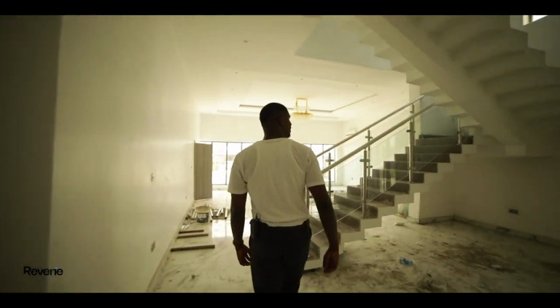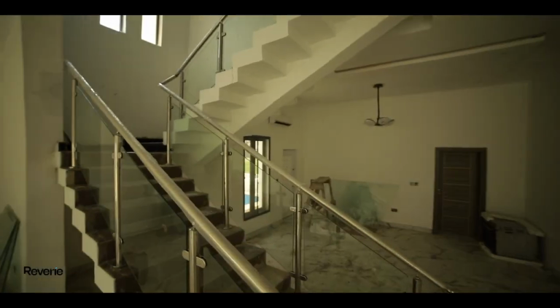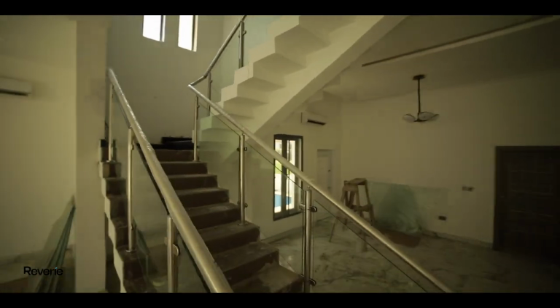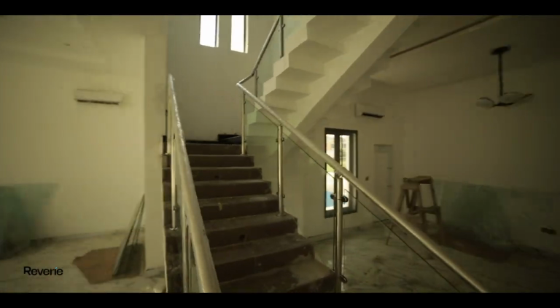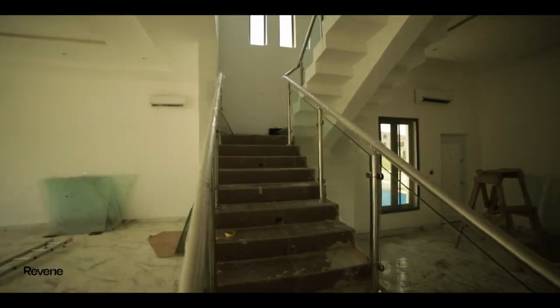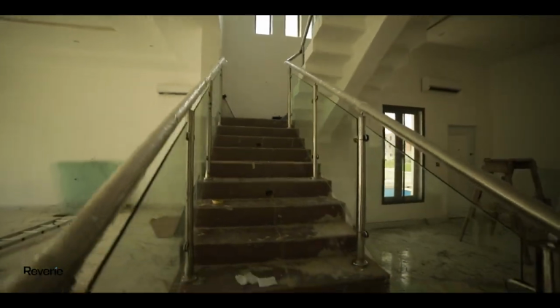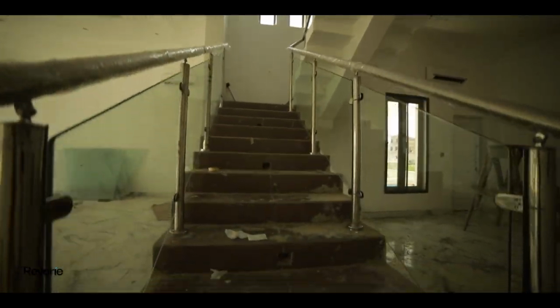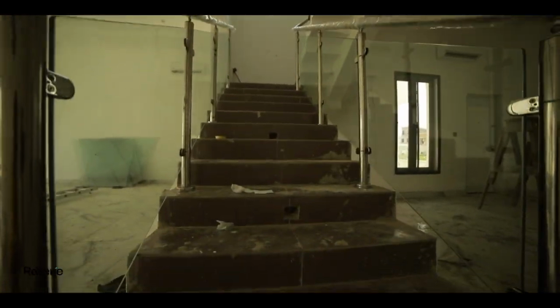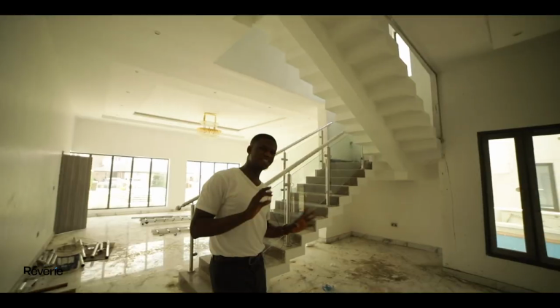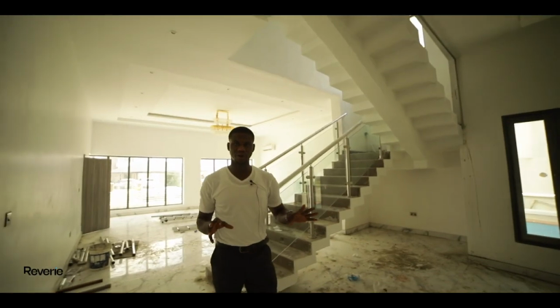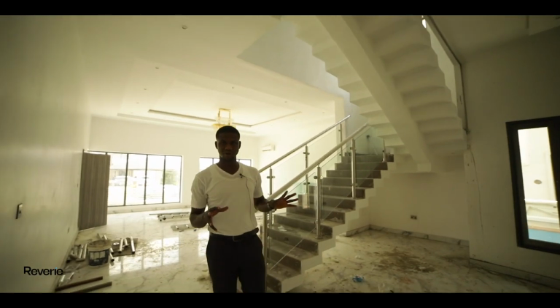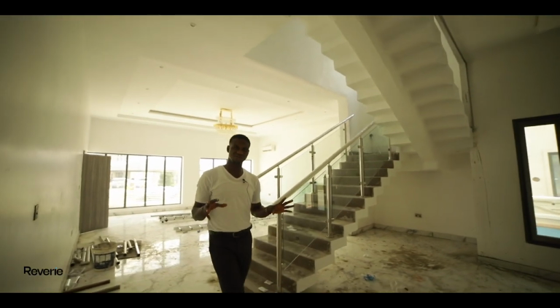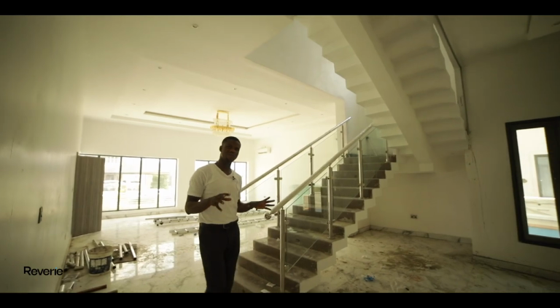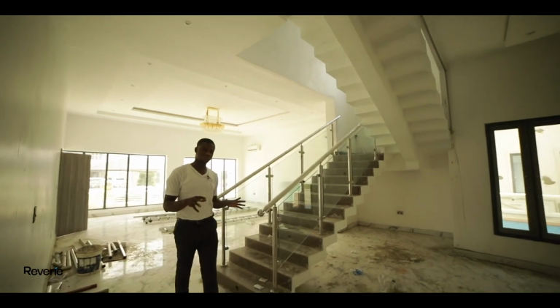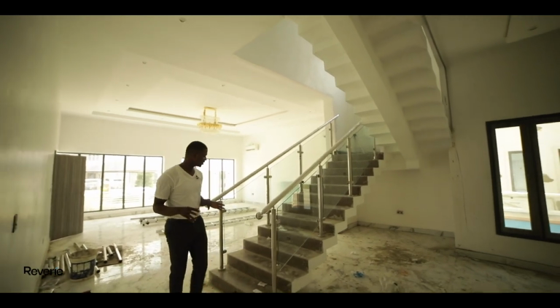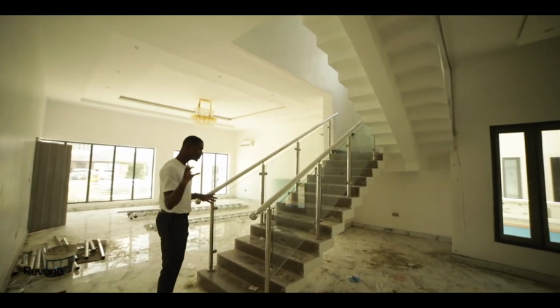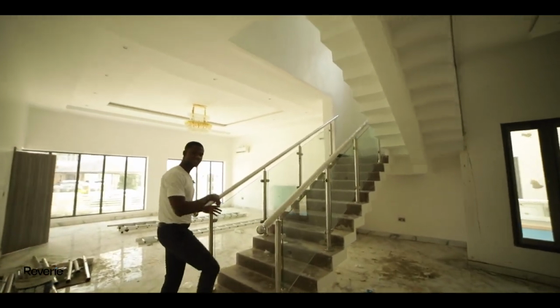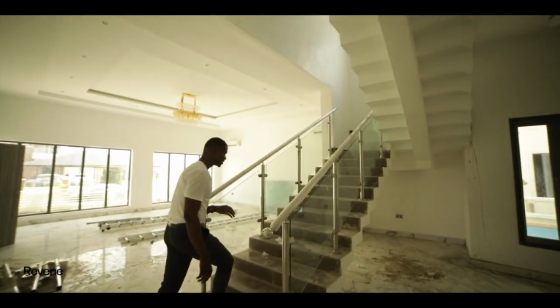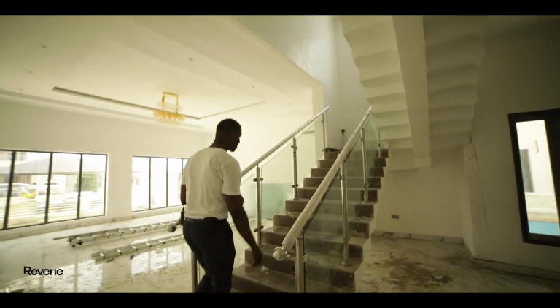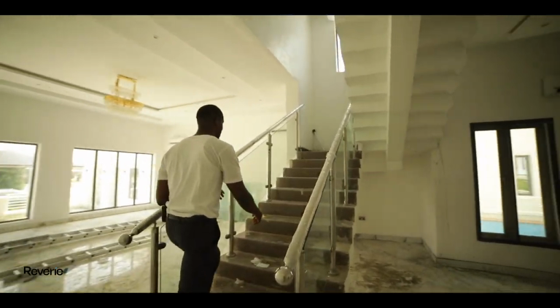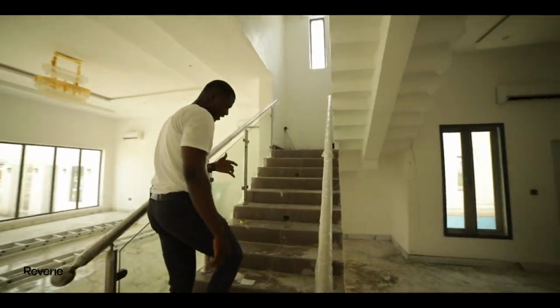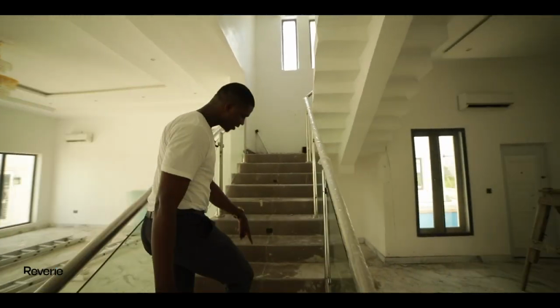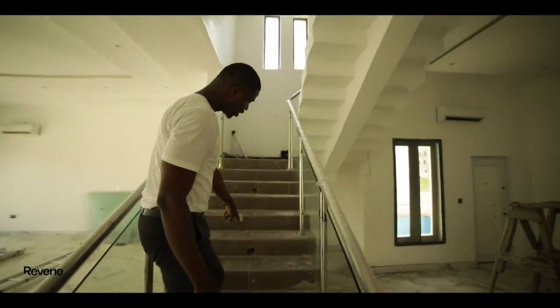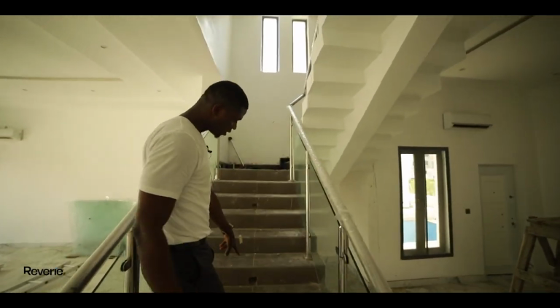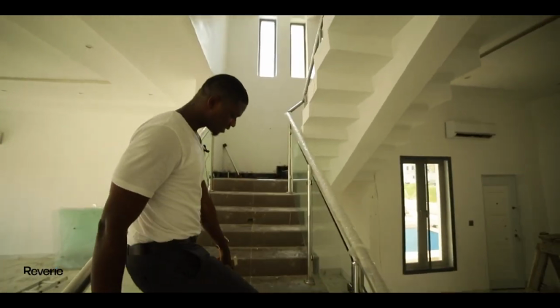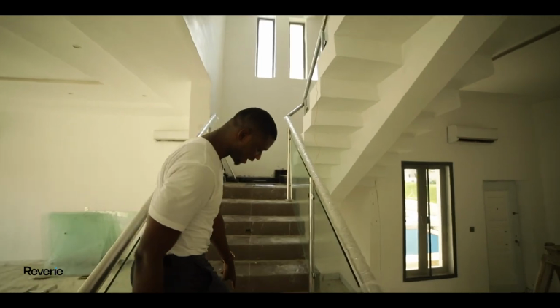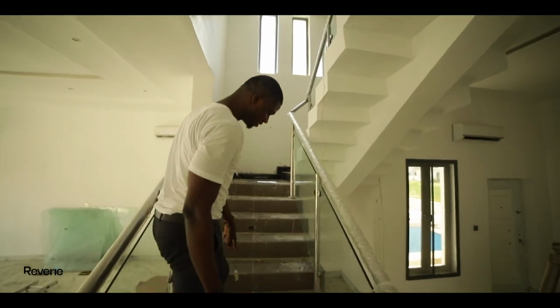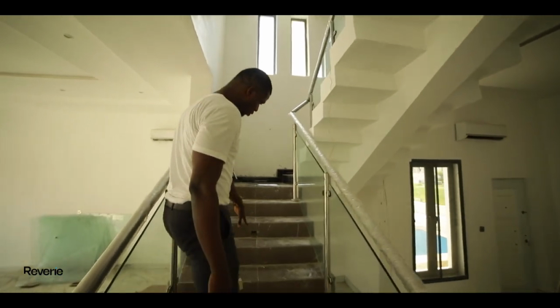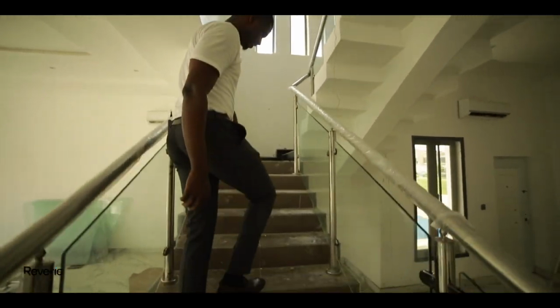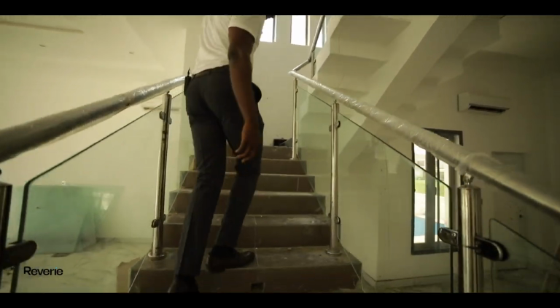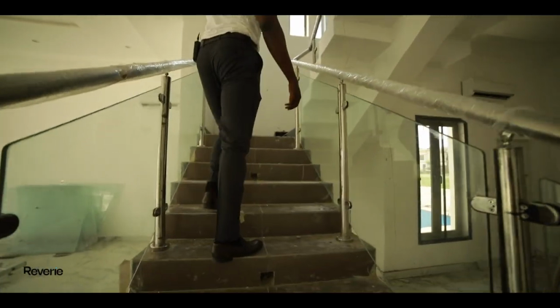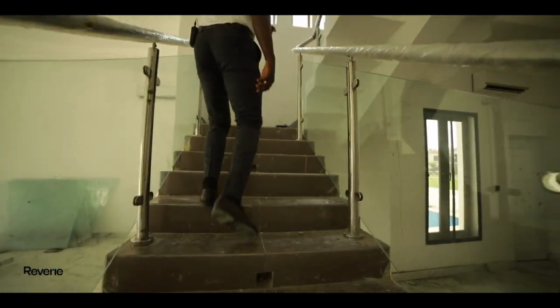I really like this staircase — it has this contemporary, modern vibe to it. Let's go upstairs and see what's up there. By the way, you will have stairwell lighting all the way up these stairs until you get to the top.